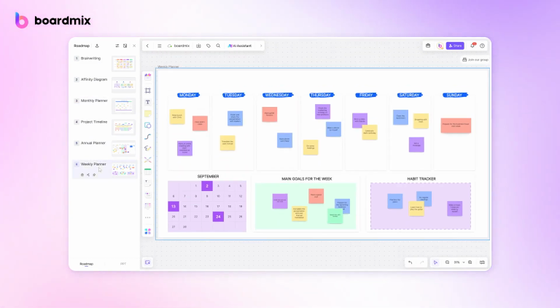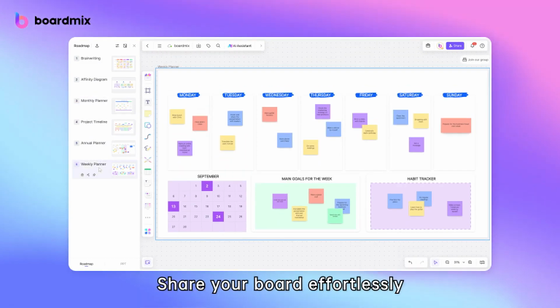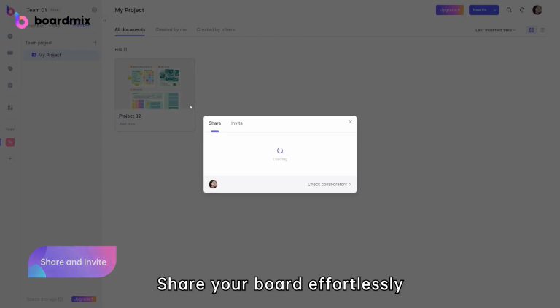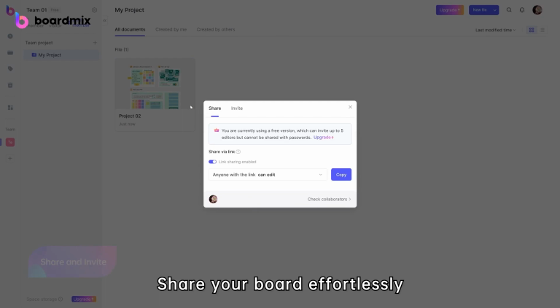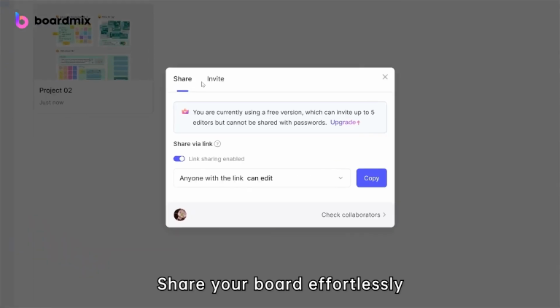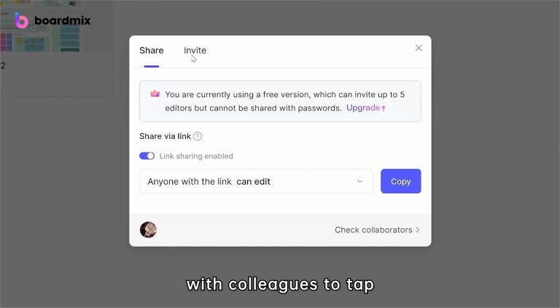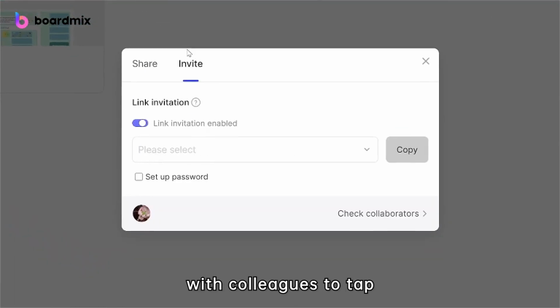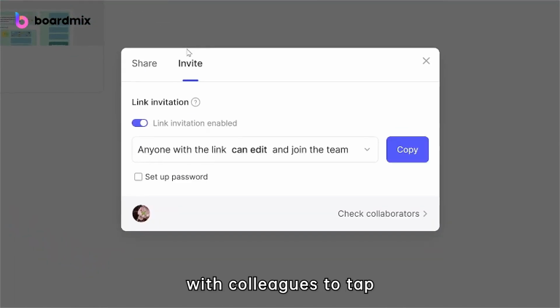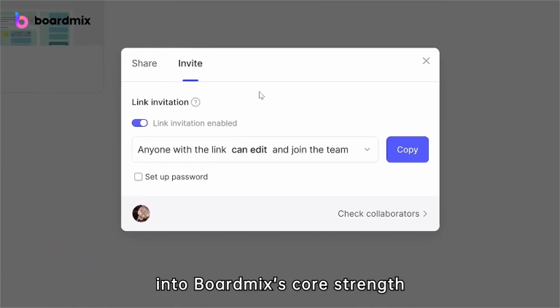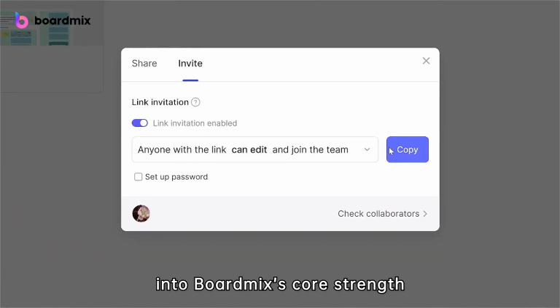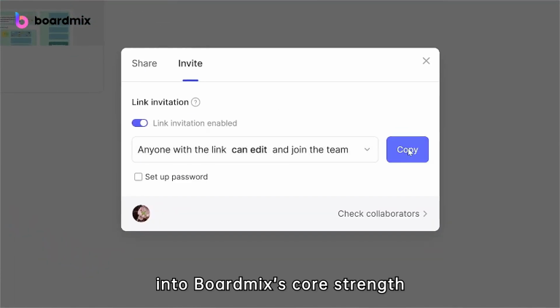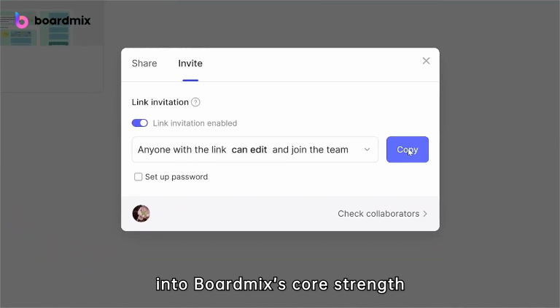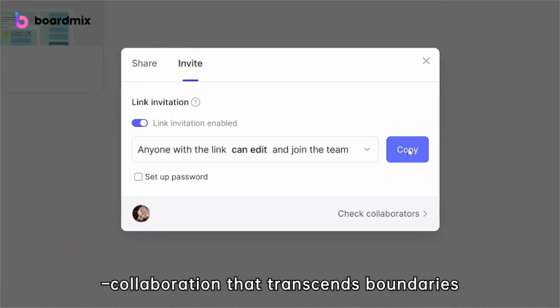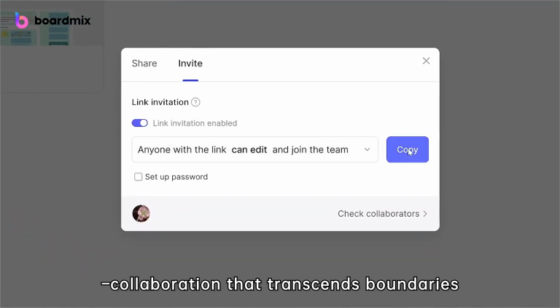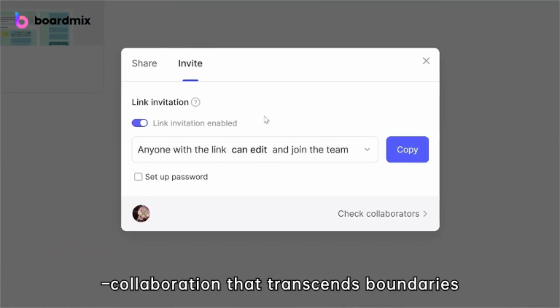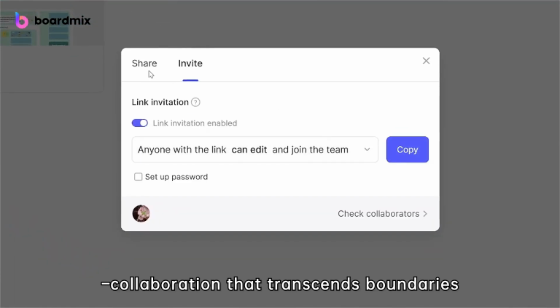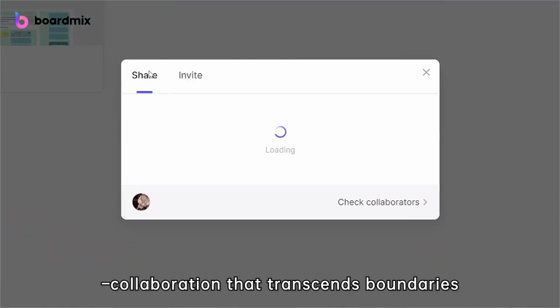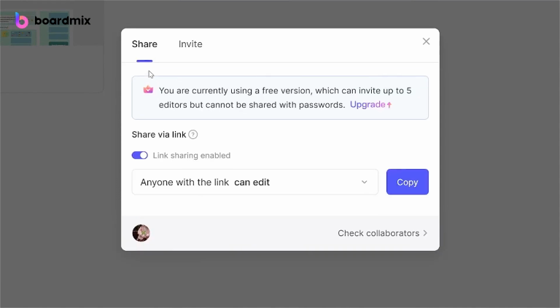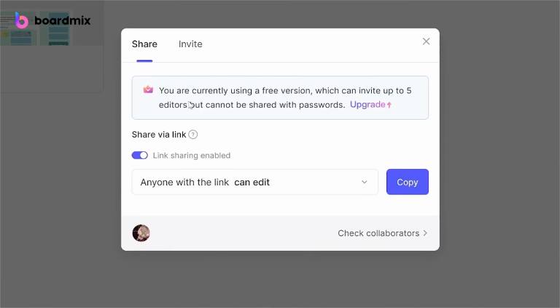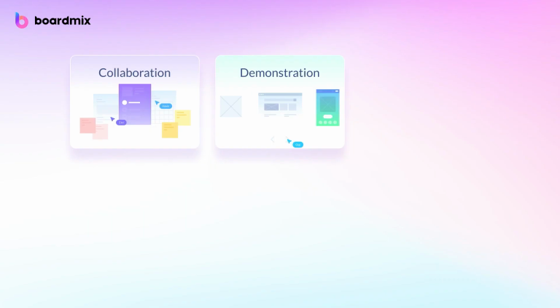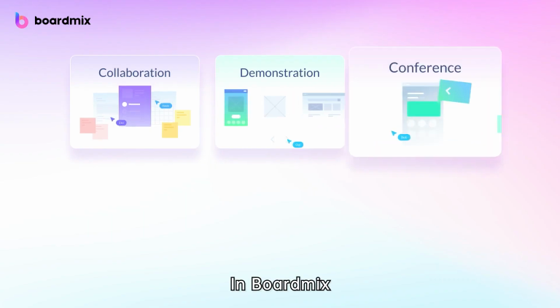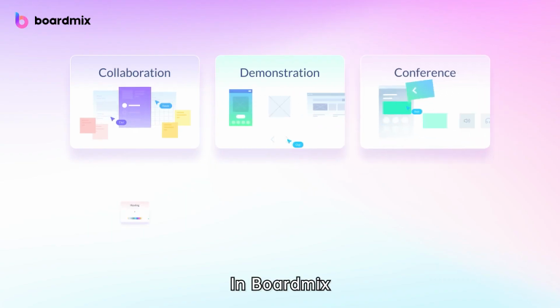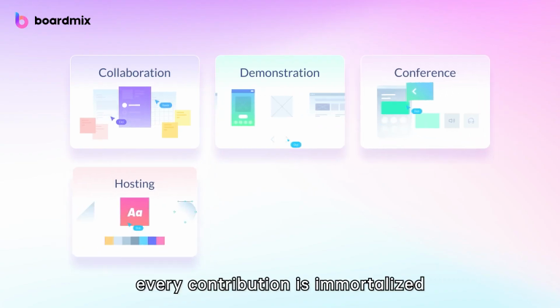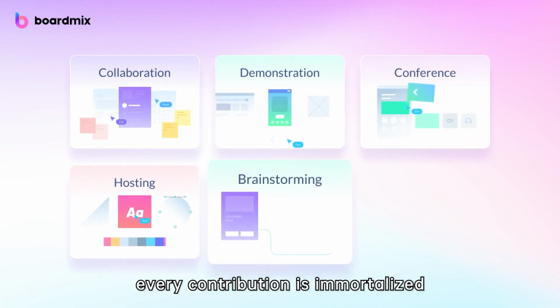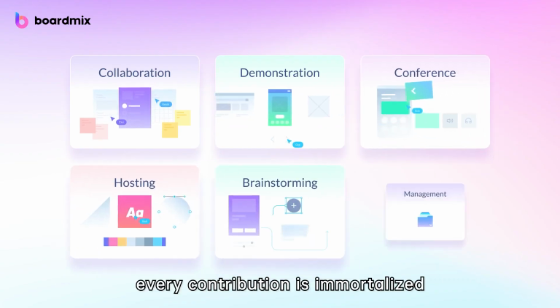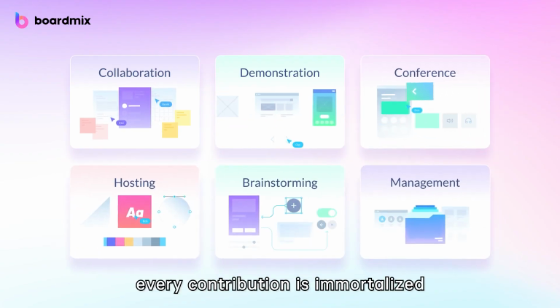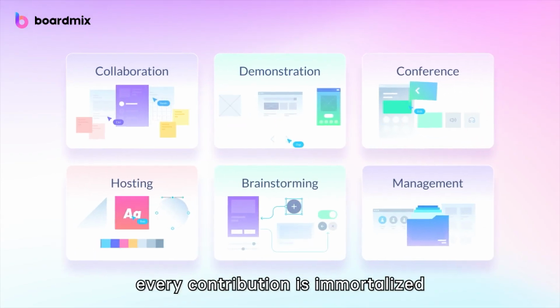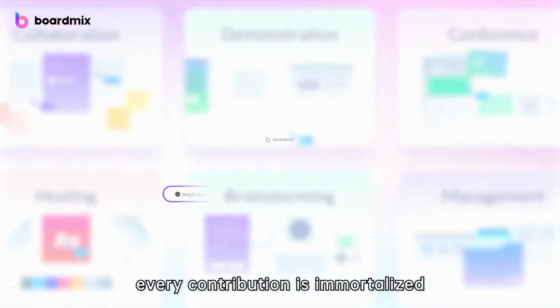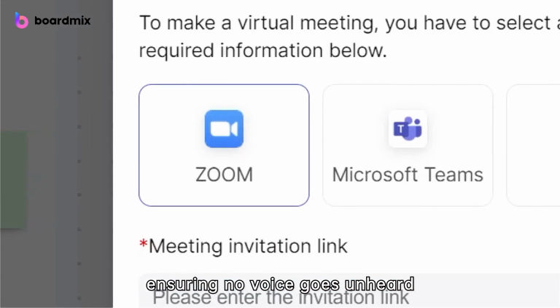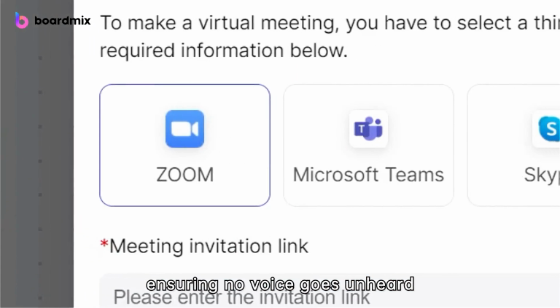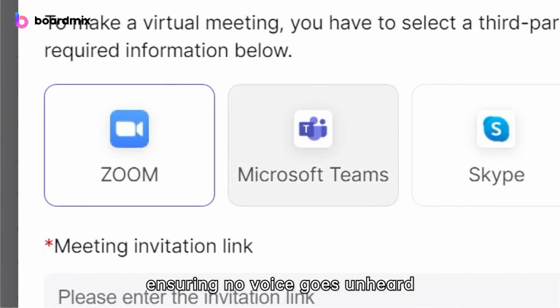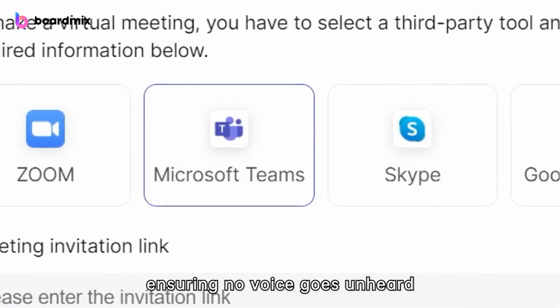Share your board effortlessly with colleagues to tap into BoardMix's core strength, collaboration that transcends boundaries. In BoardMix, every contribution is immortalized, ensuring no voice goes unheard.